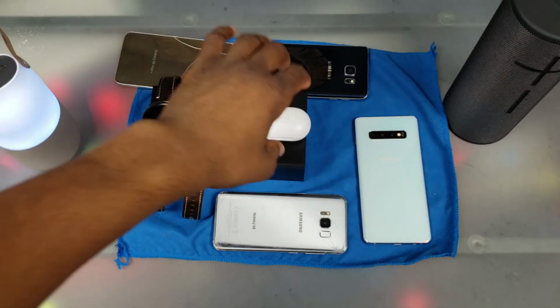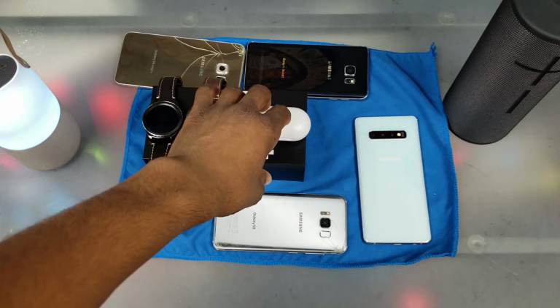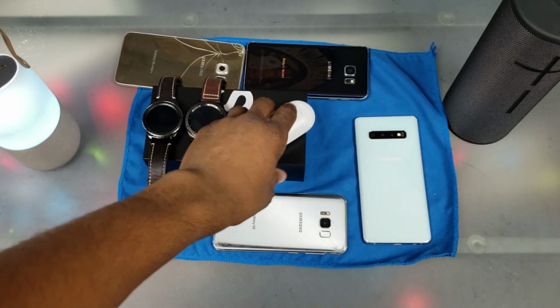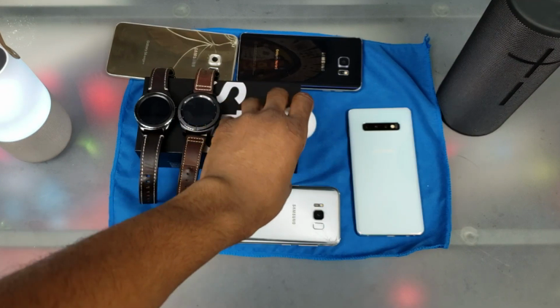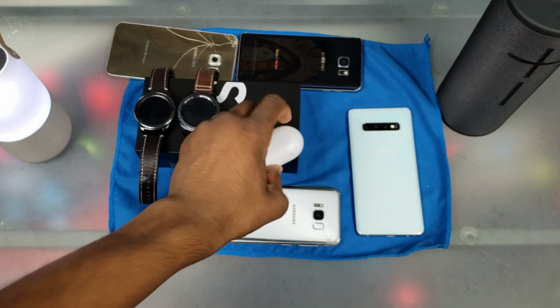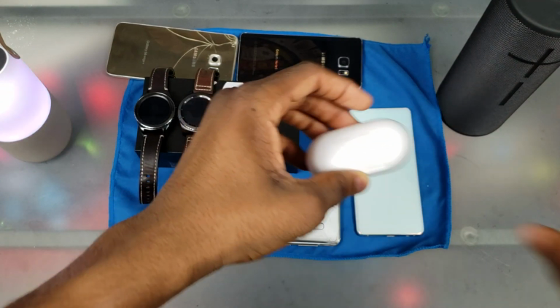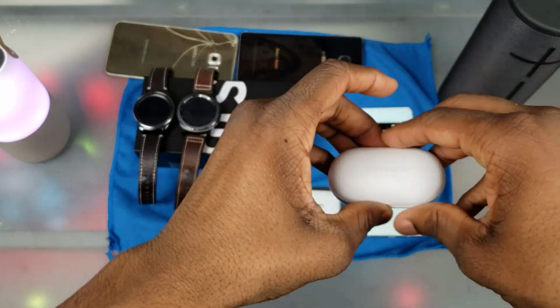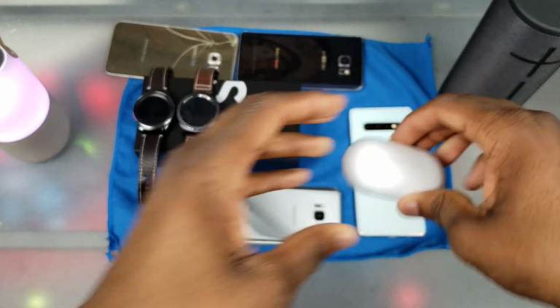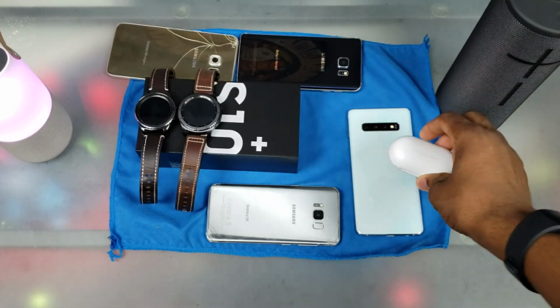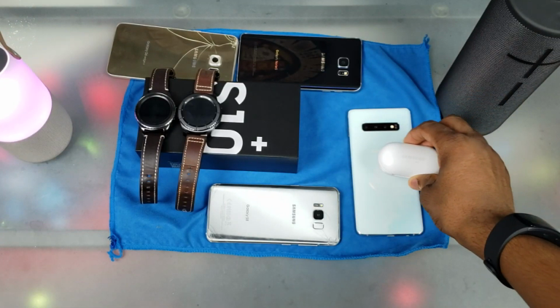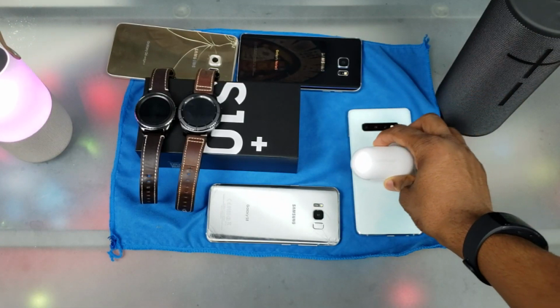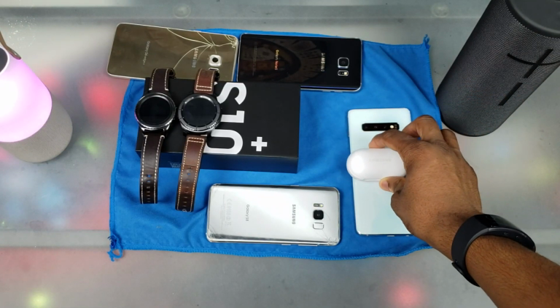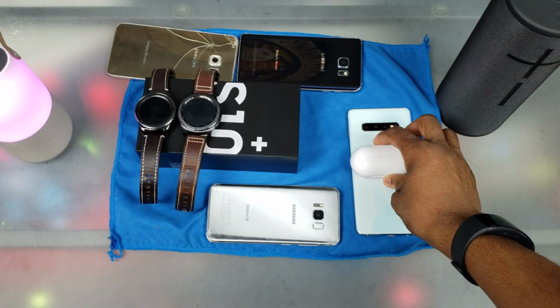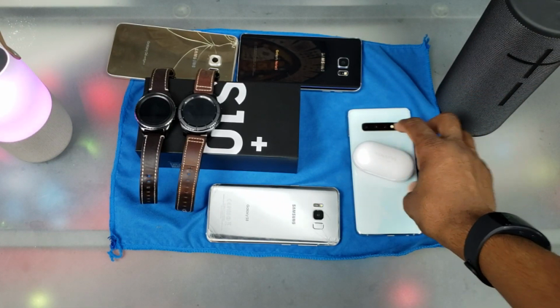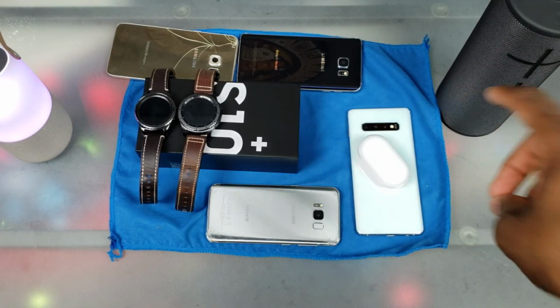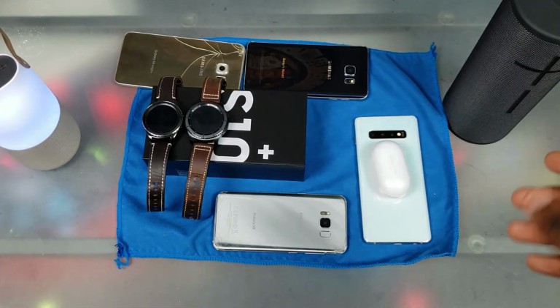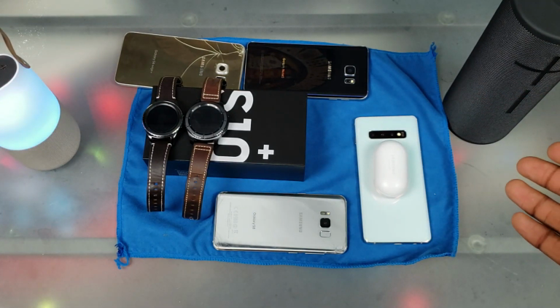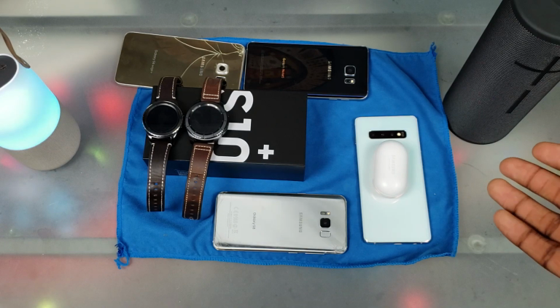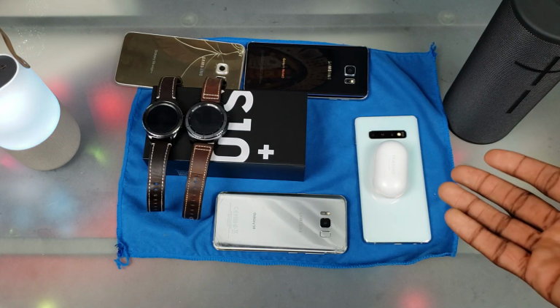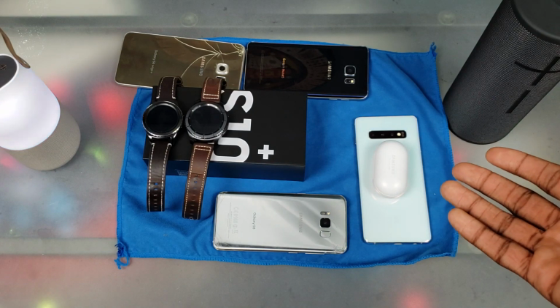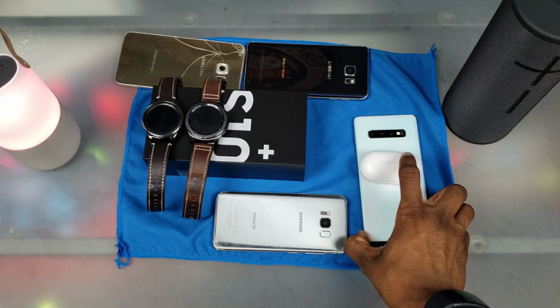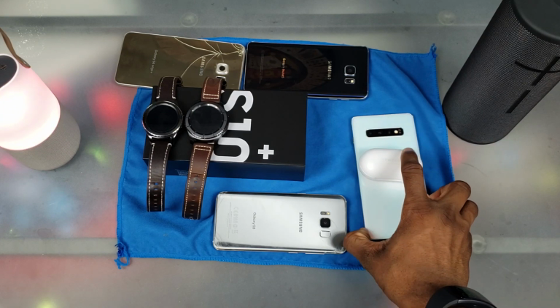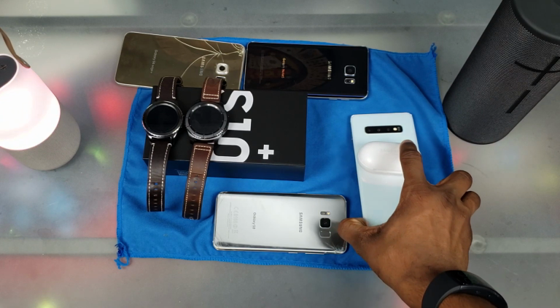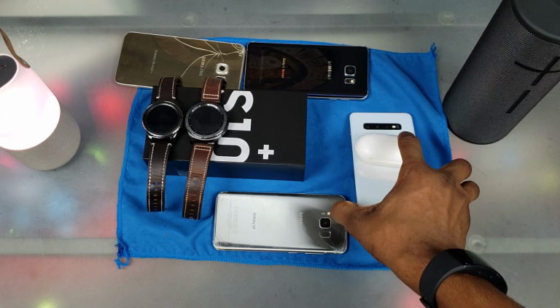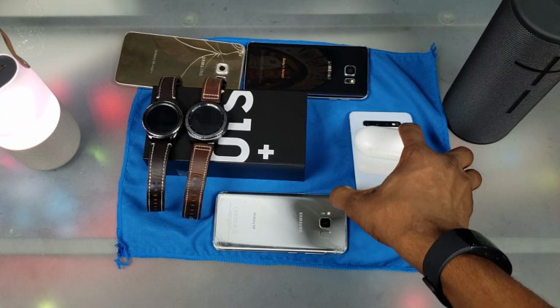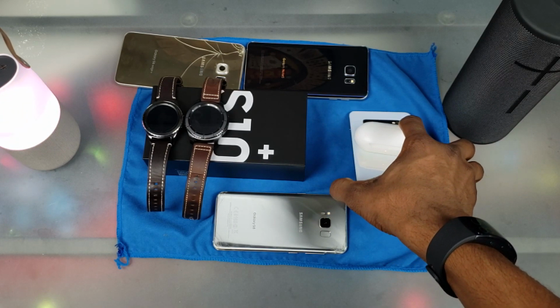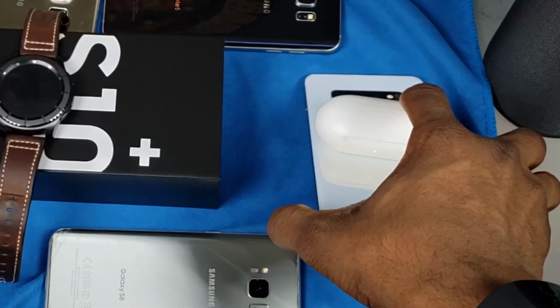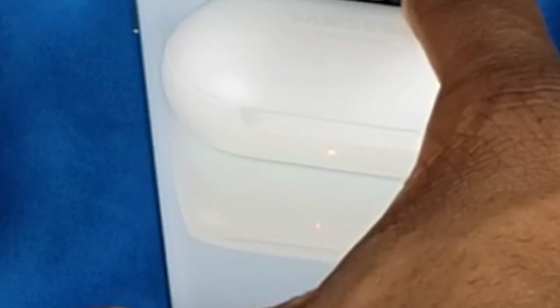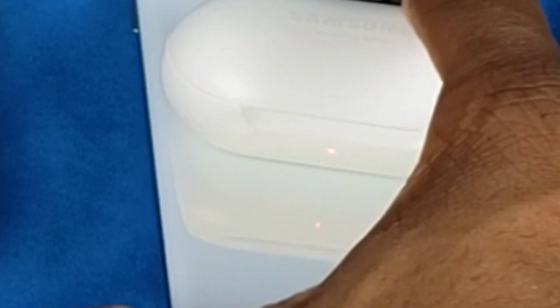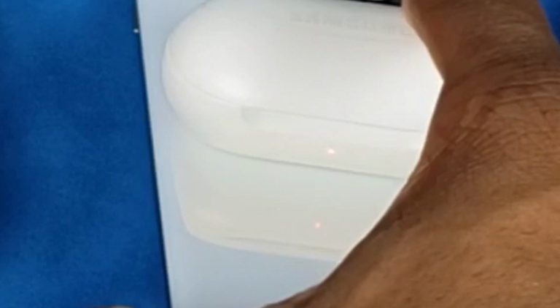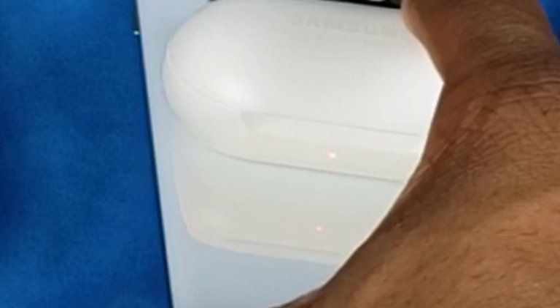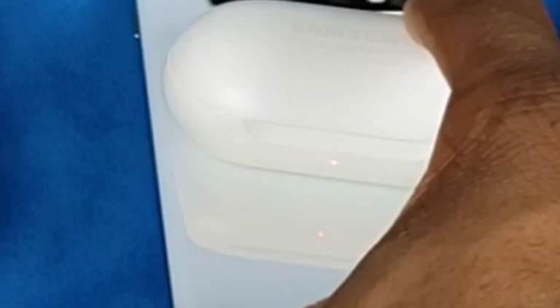Next is the Galaxy Buds, which we all know works, but I'm gonna do it anyway. Let's go ahead and put it on there and it's charging. If I slightly tilt this you can see that red dot right there.